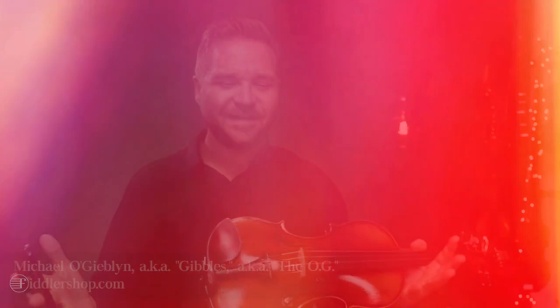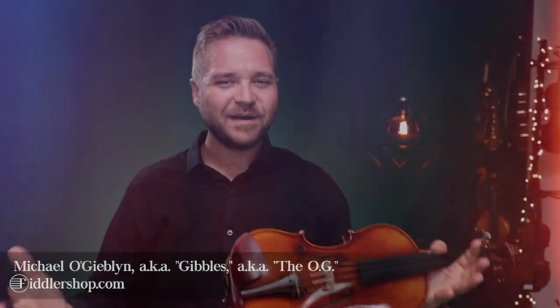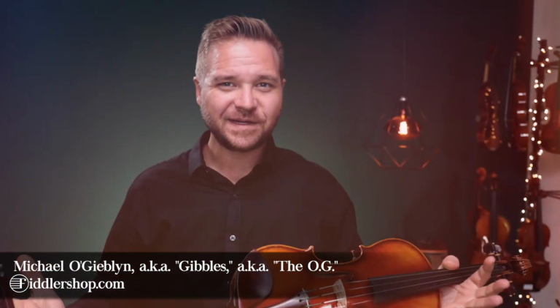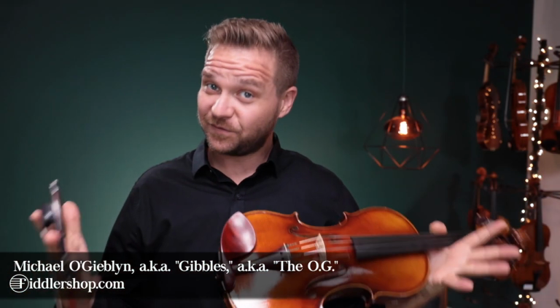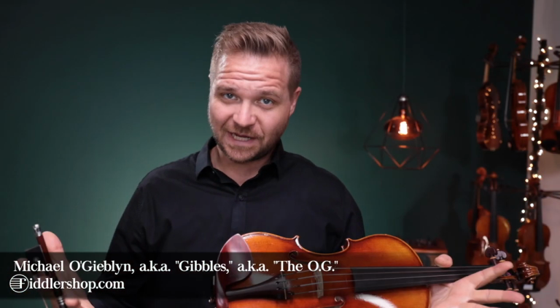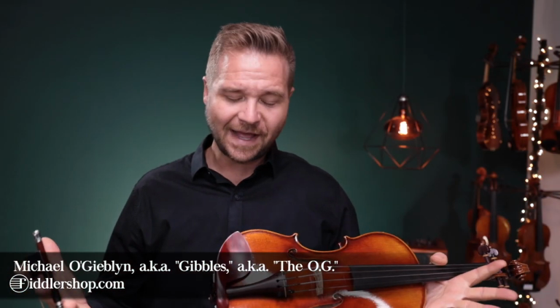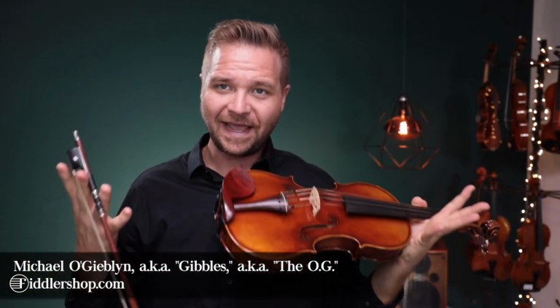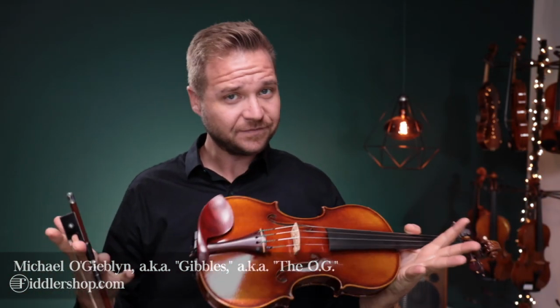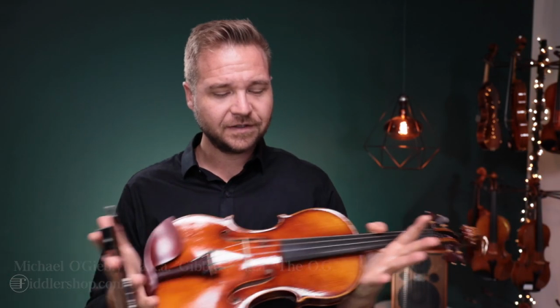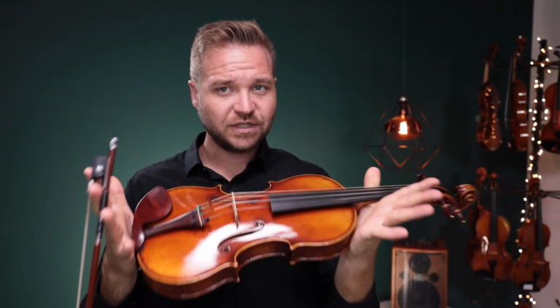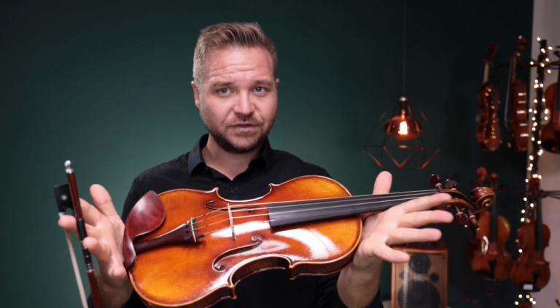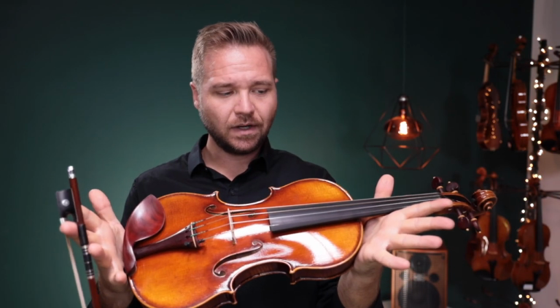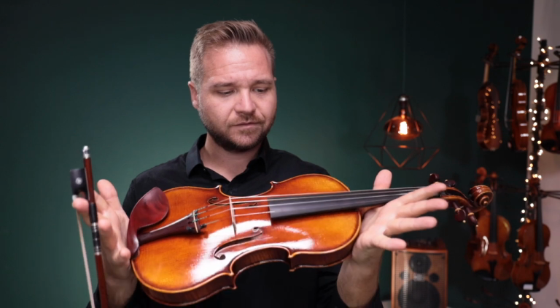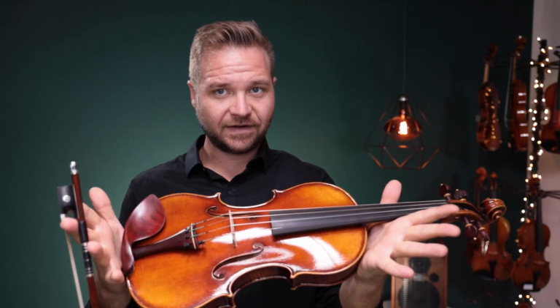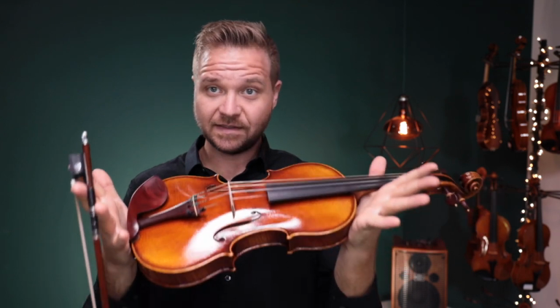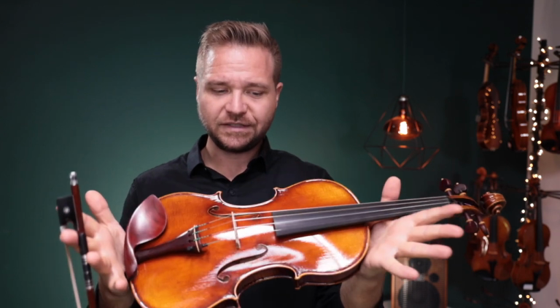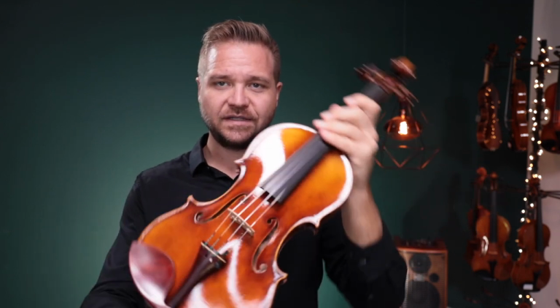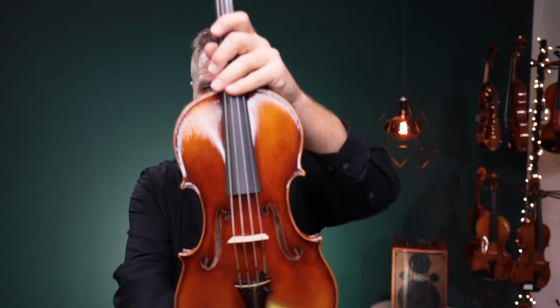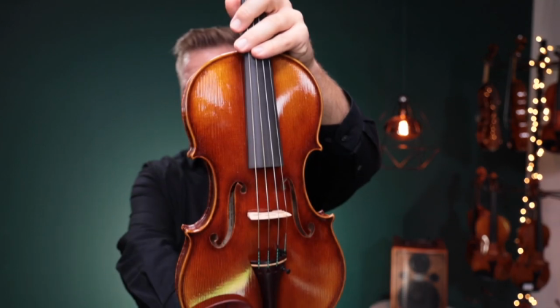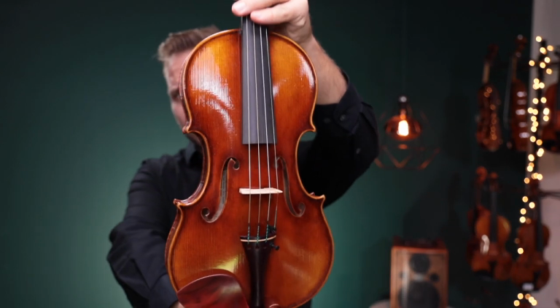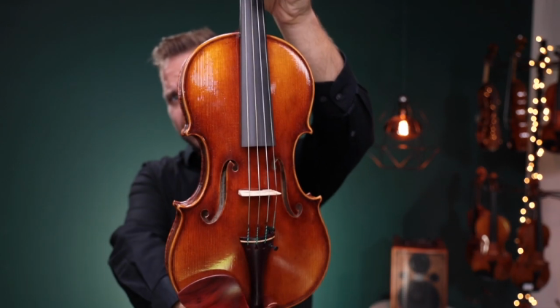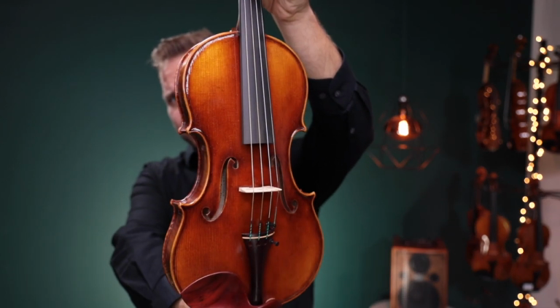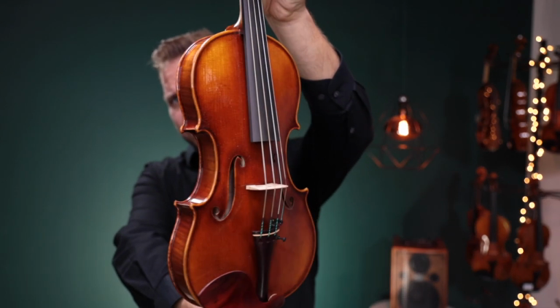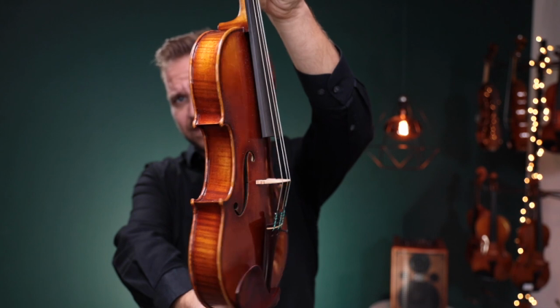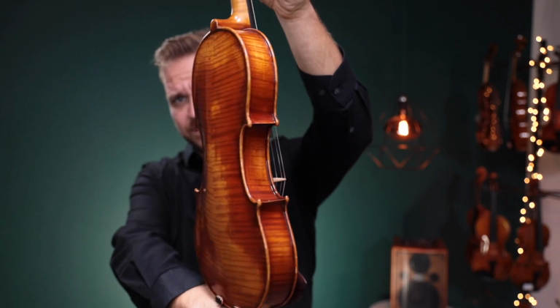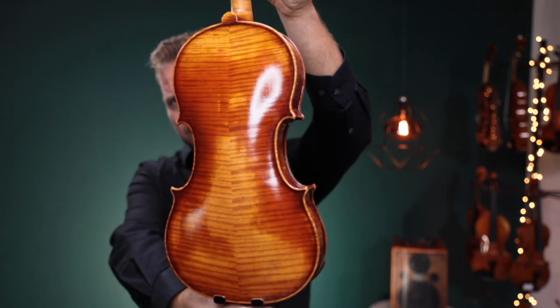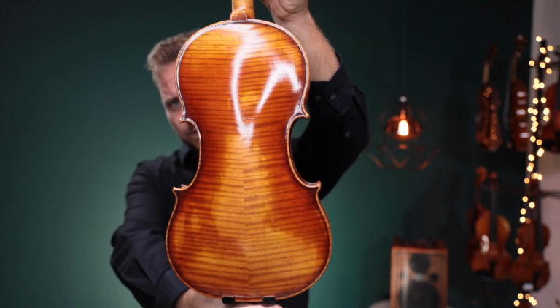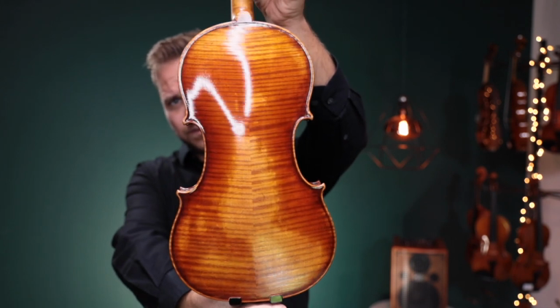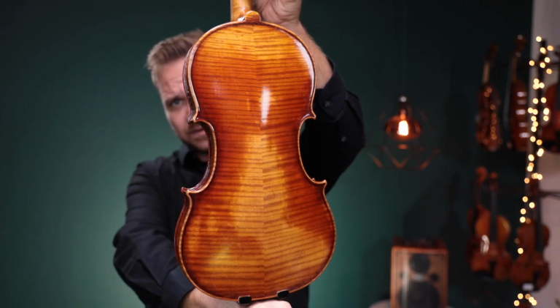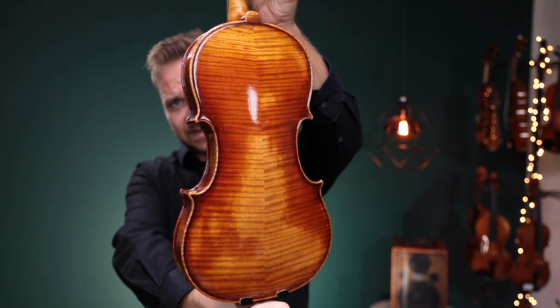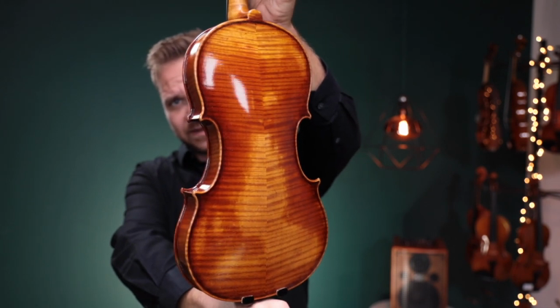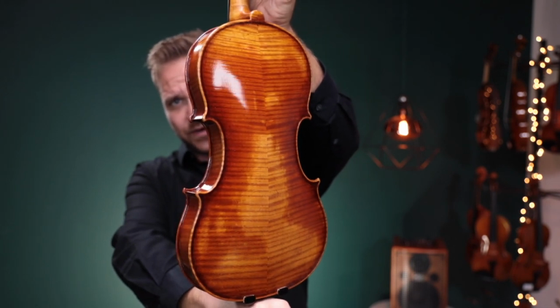Hello there, I'm Michael O'Giblin with FiddlerShop.com and this is a video for our dear customer John. I have two of these violins, the Ming-Jang-Ju 925, for you to have a look at, have a listen to, and we'll choose the best sounding one to send to you.